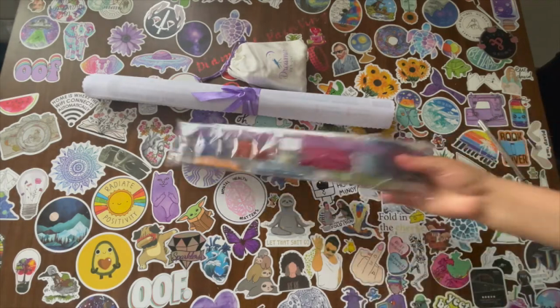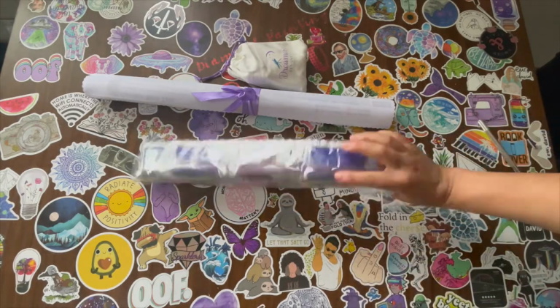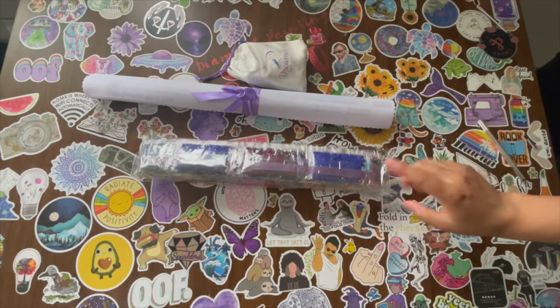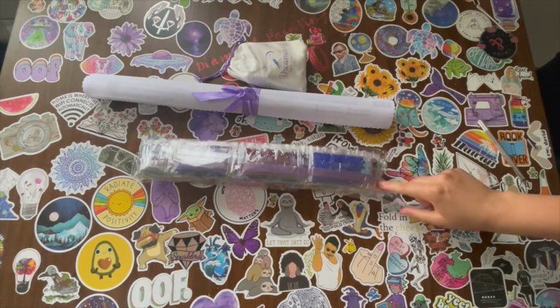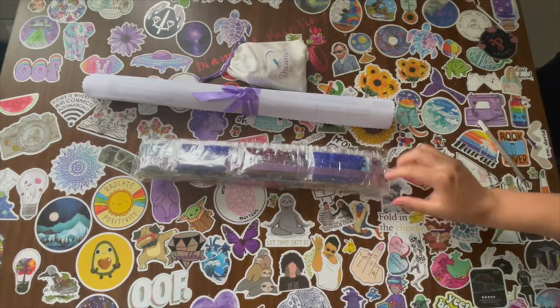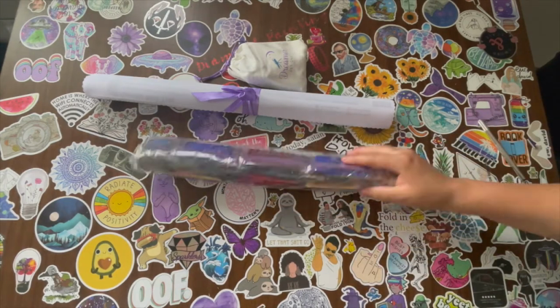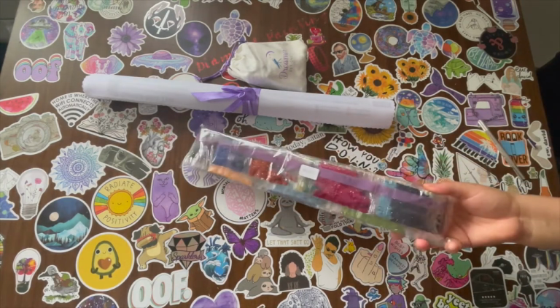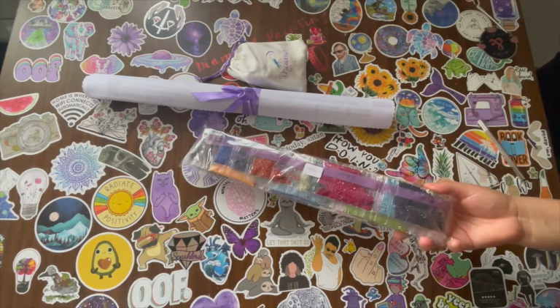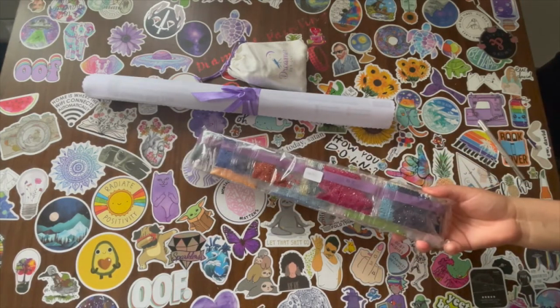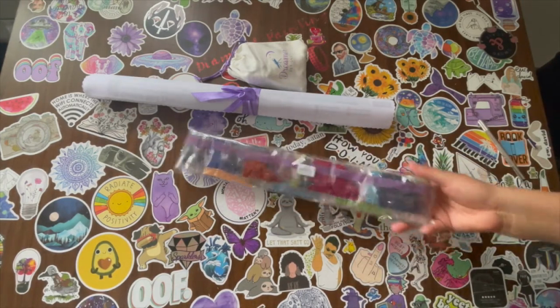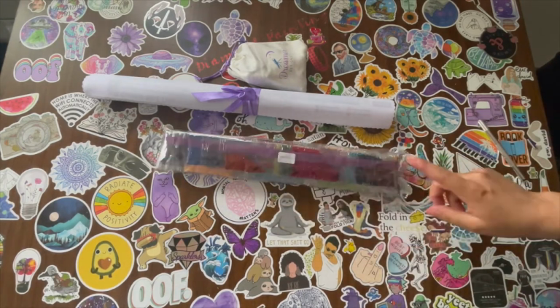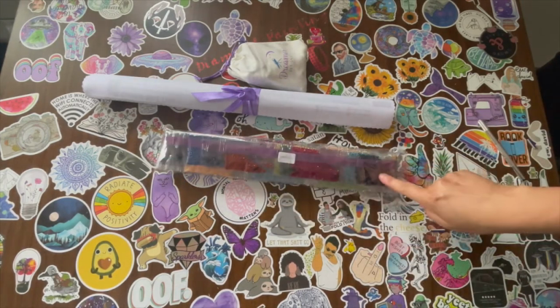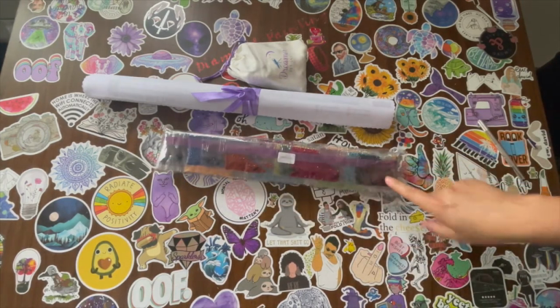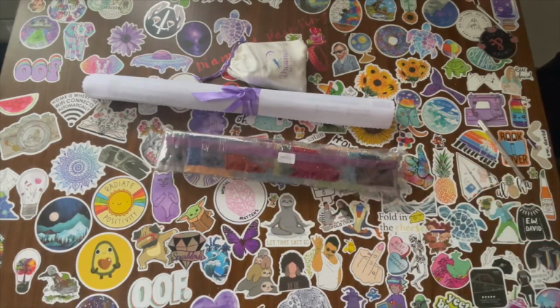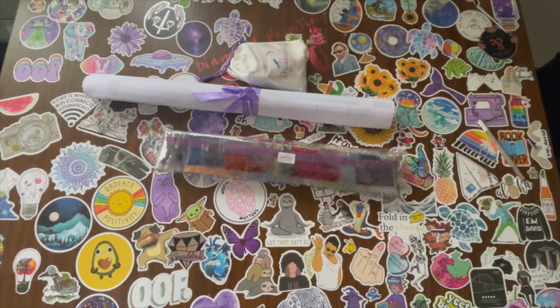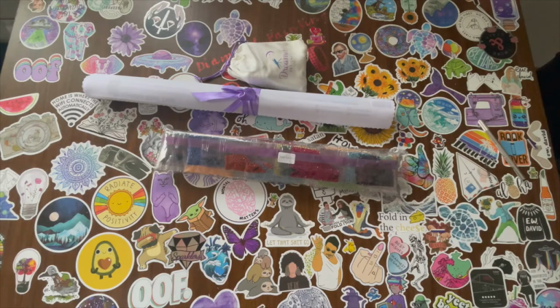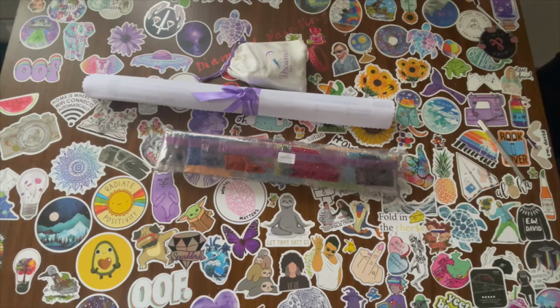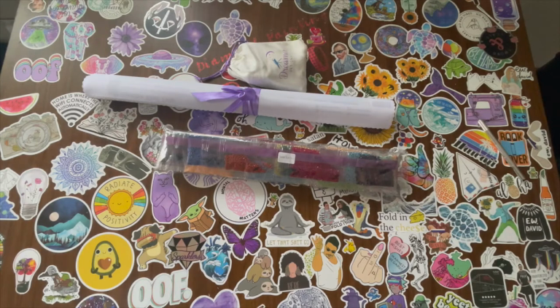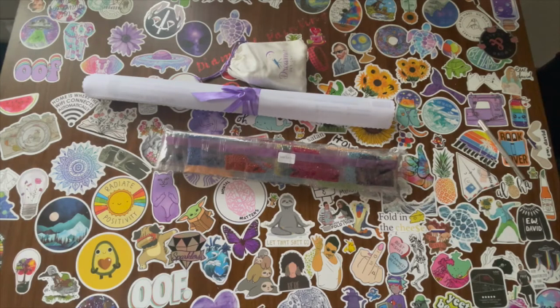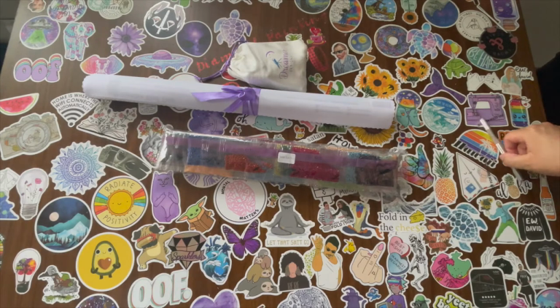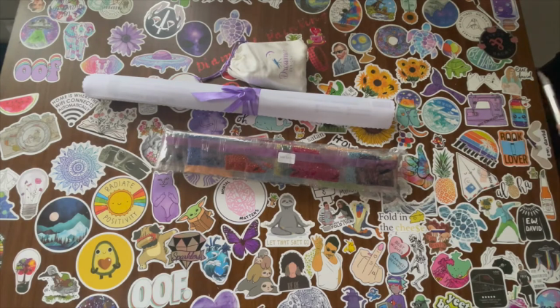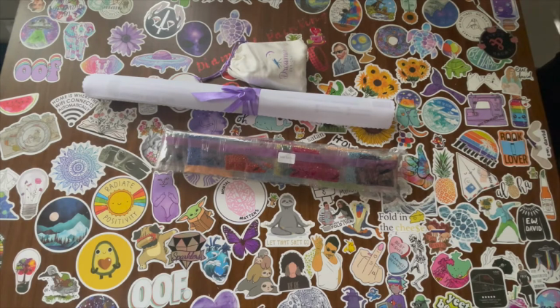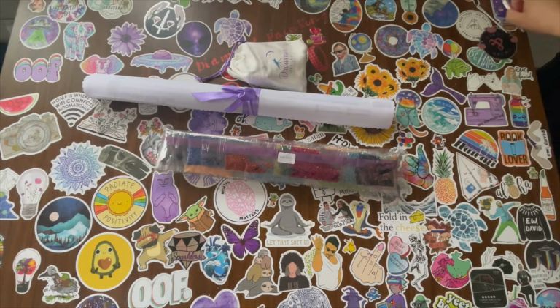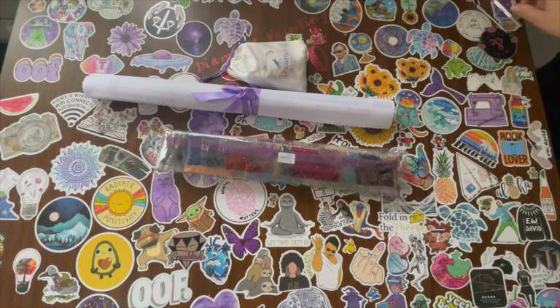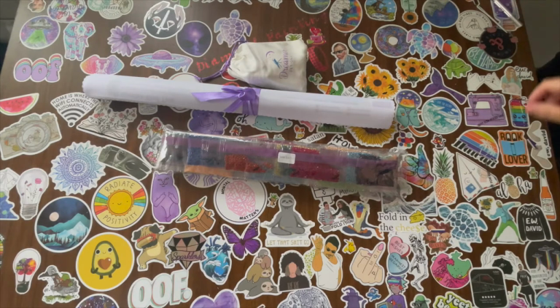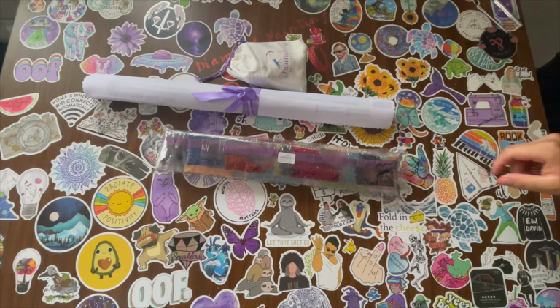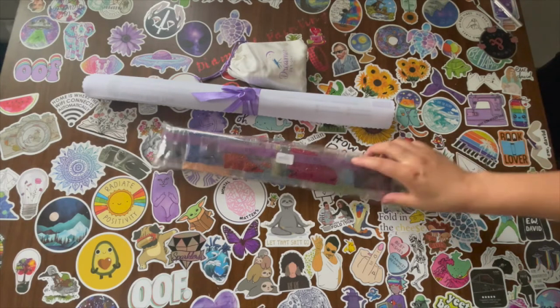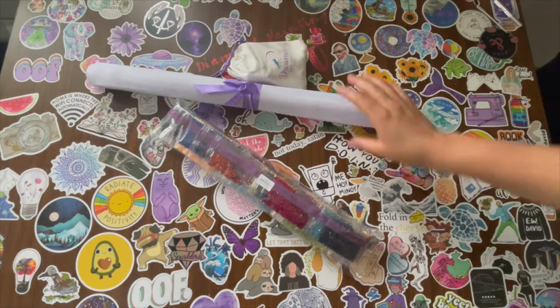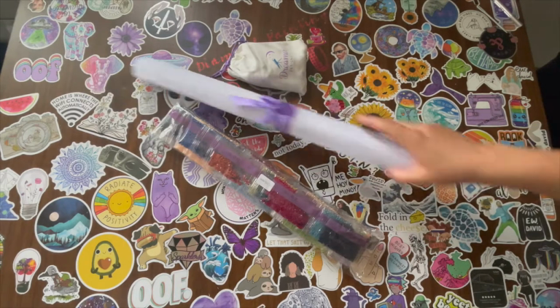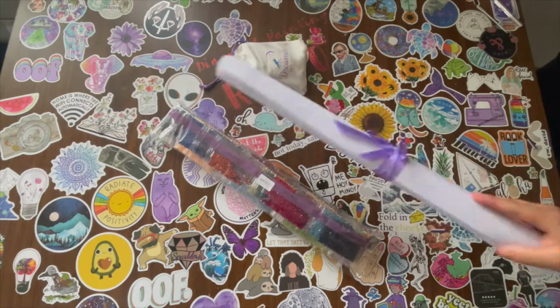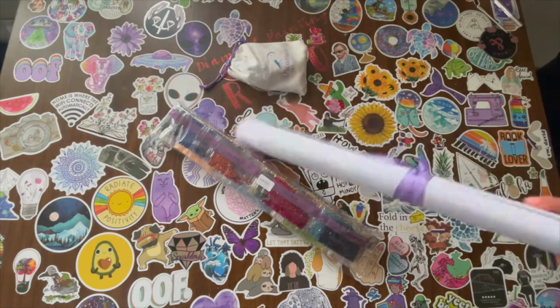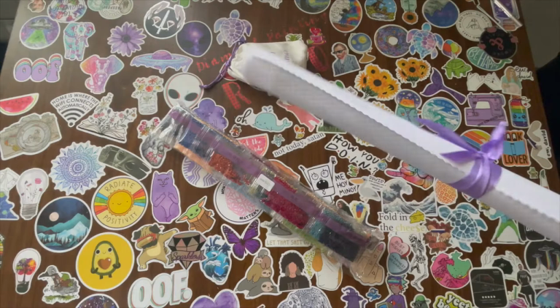Drawstring kit bag. And then we have the drills right here. And this is a square. The other one that I did yesterday, that one's a round. So let's get into it.